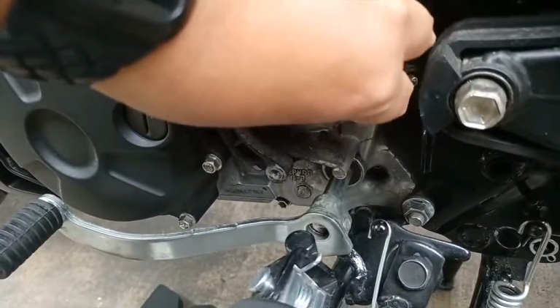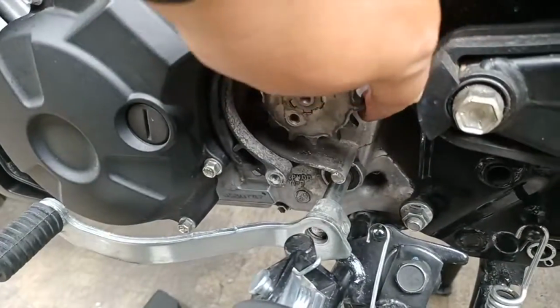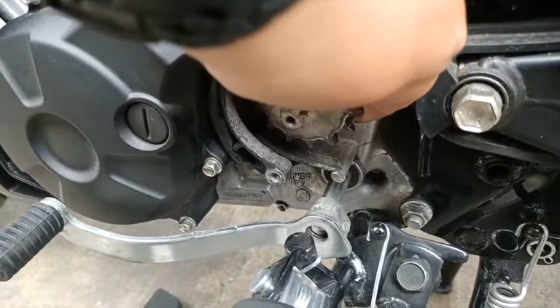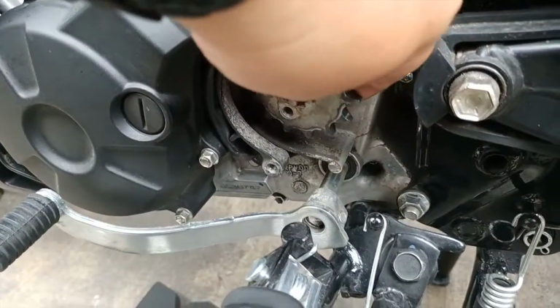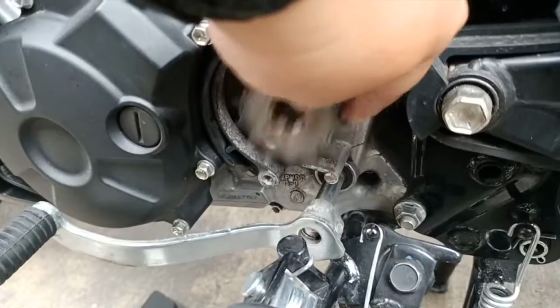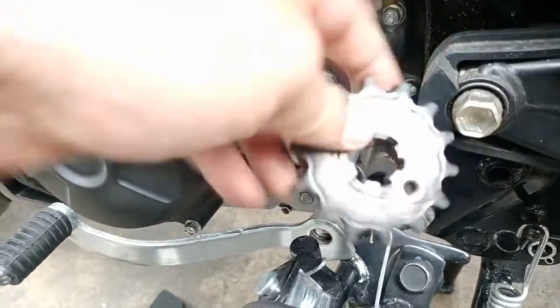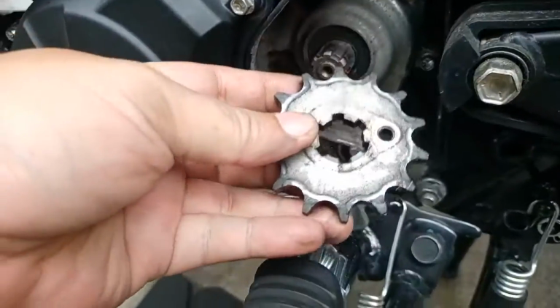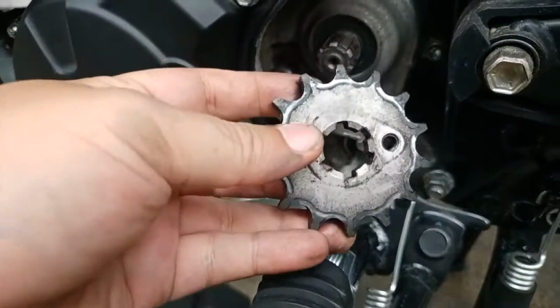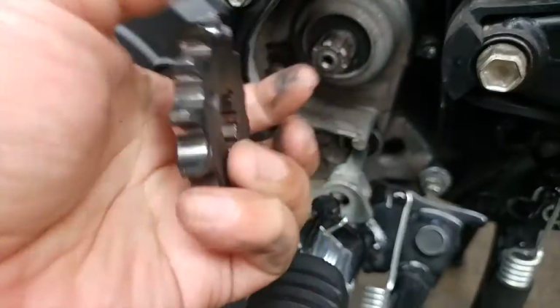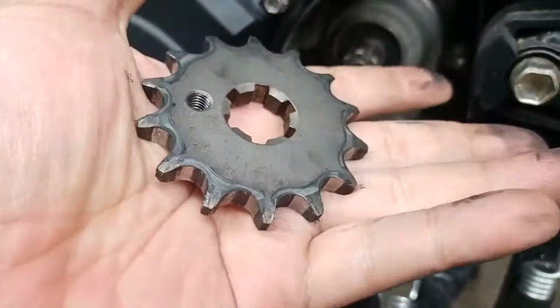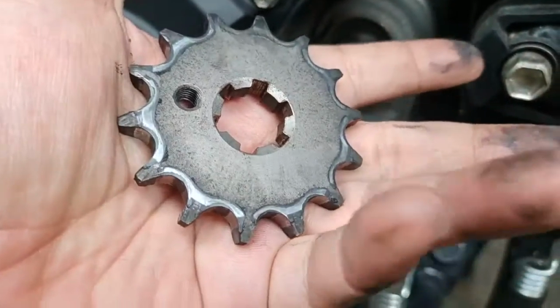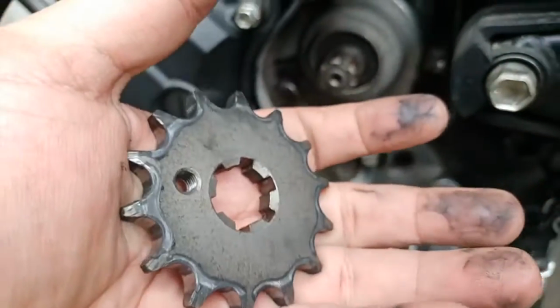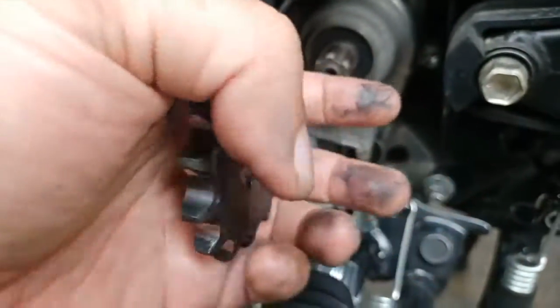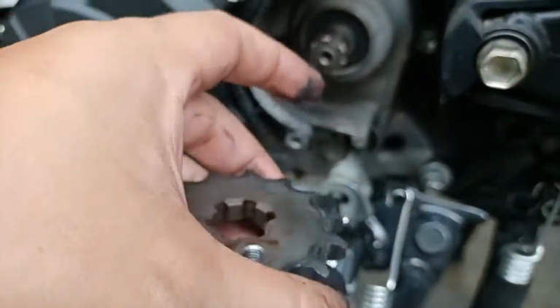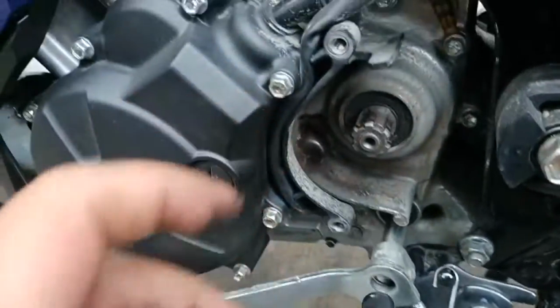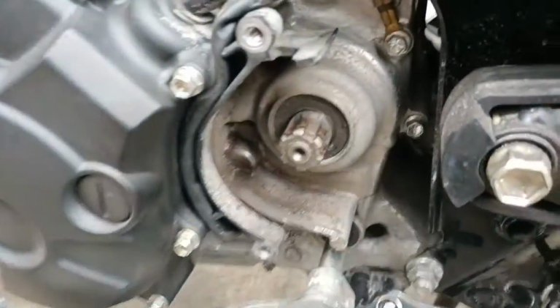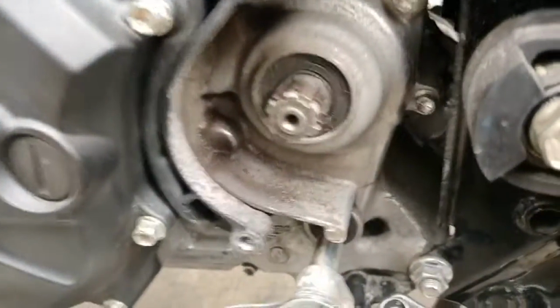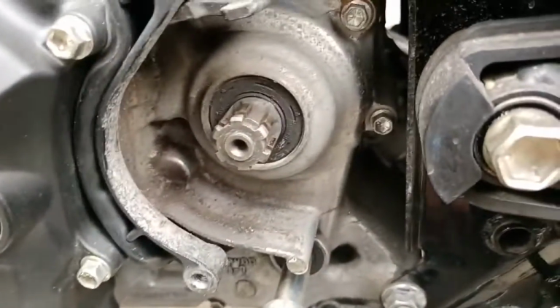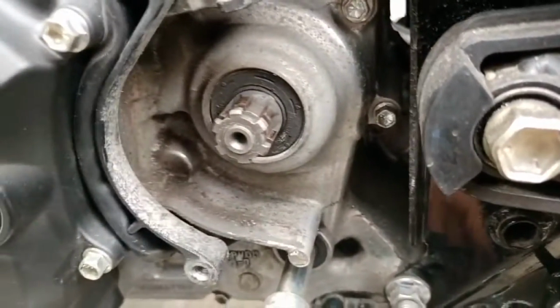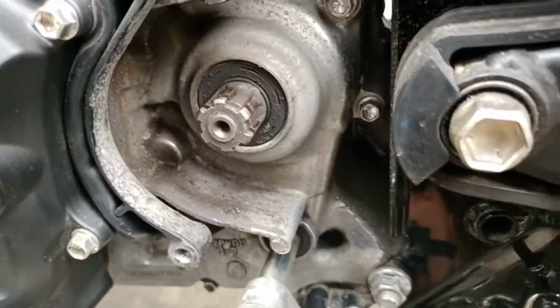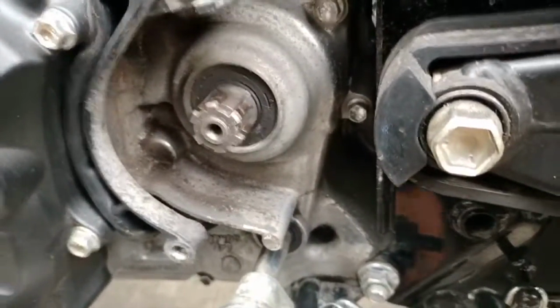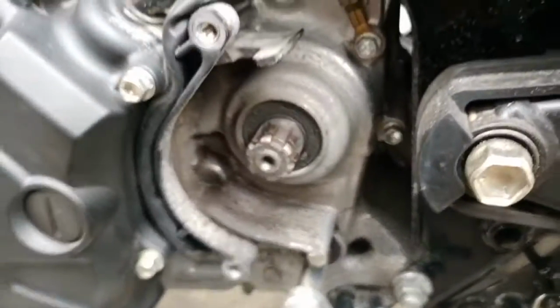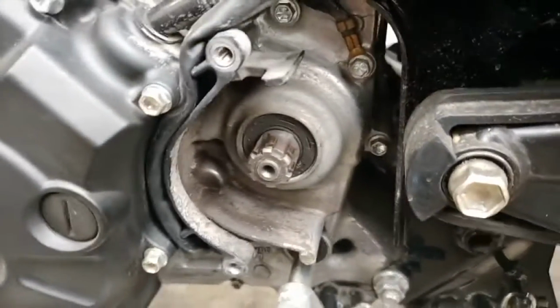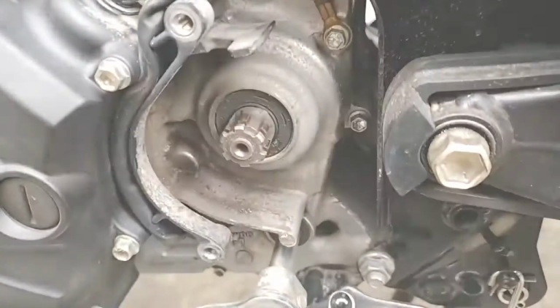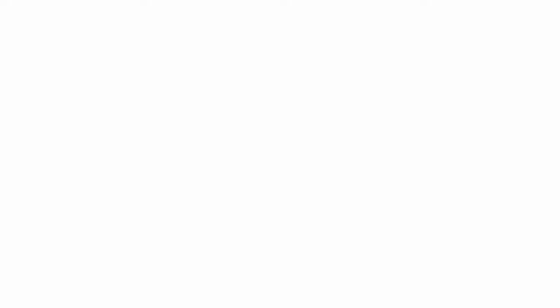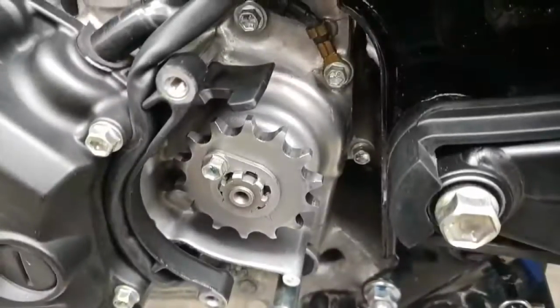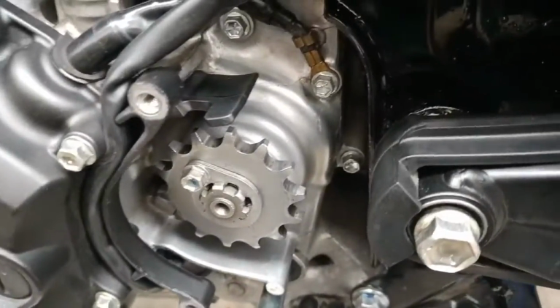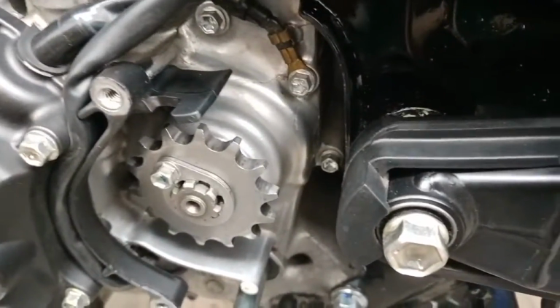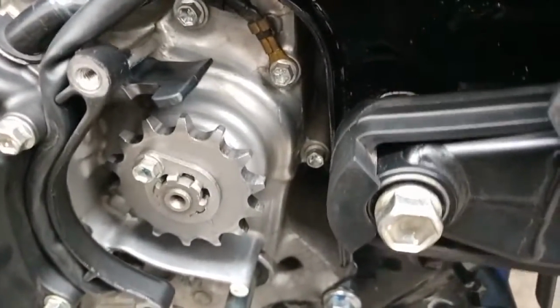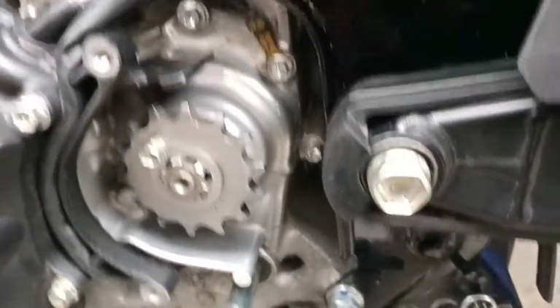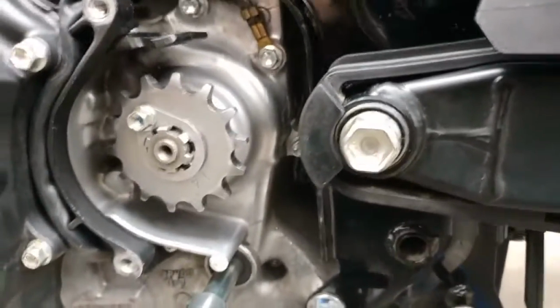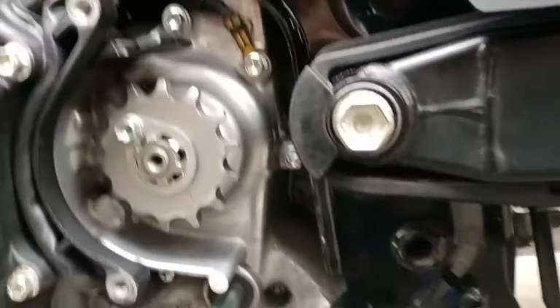We need to clean this up first. Now we are ready to put in the new chain.